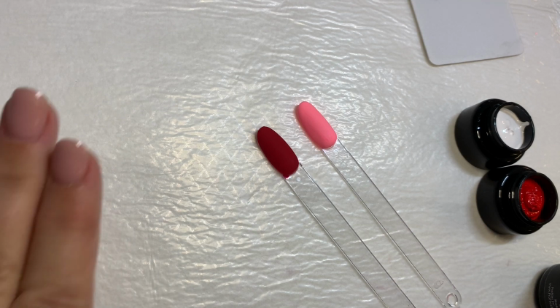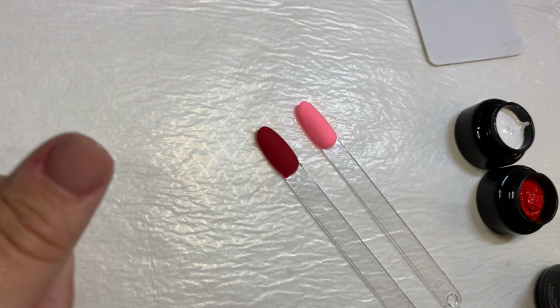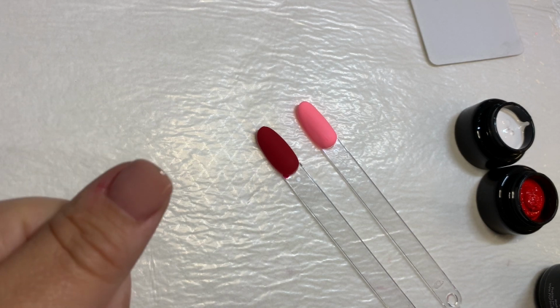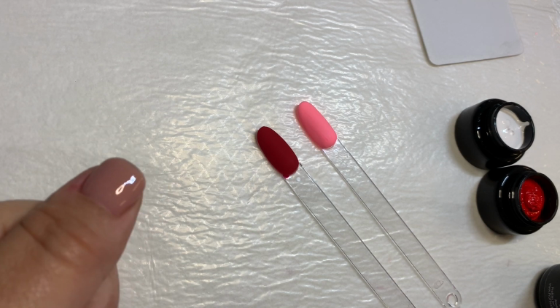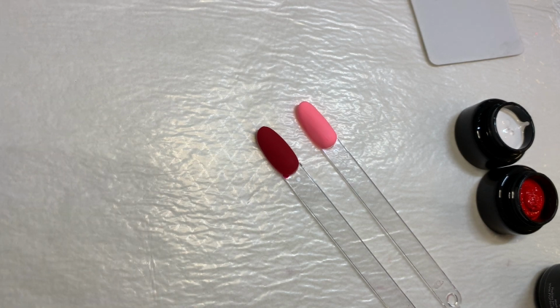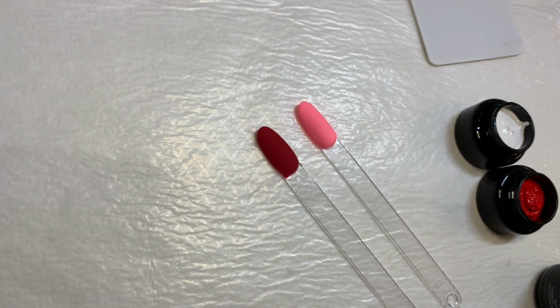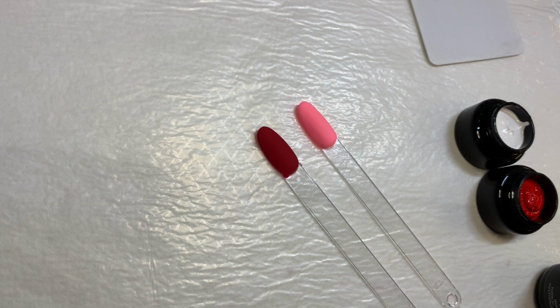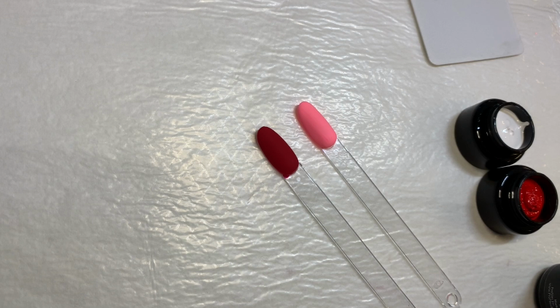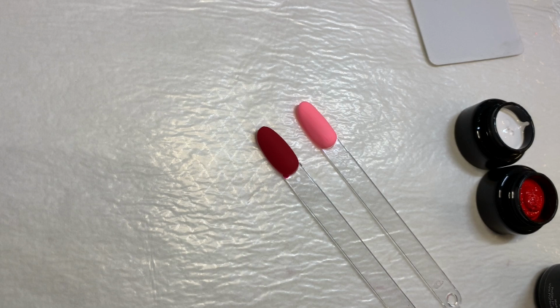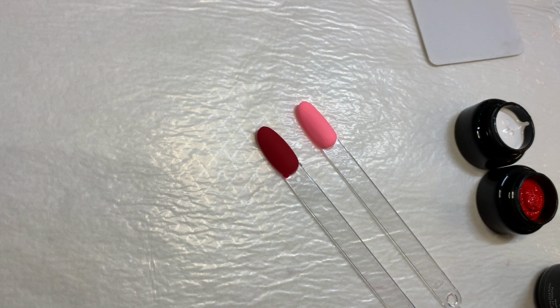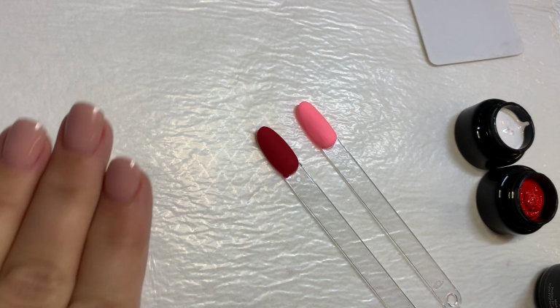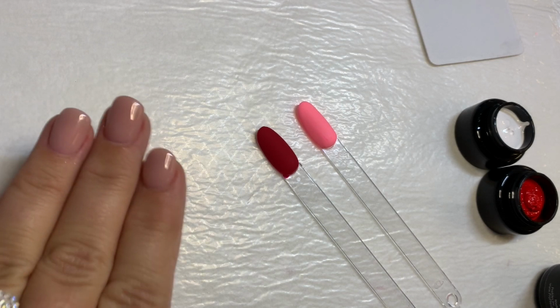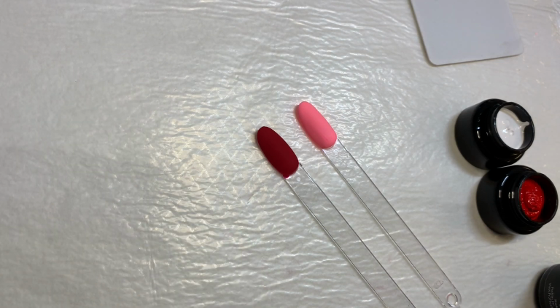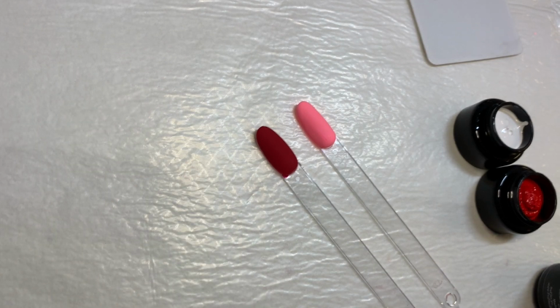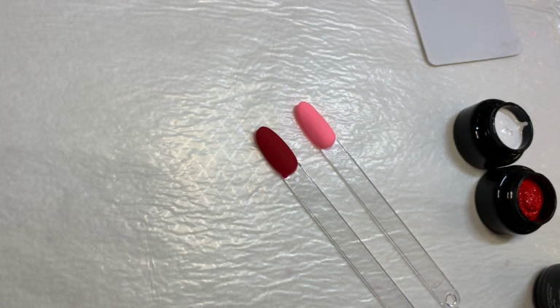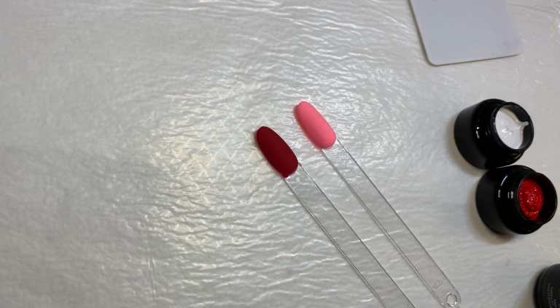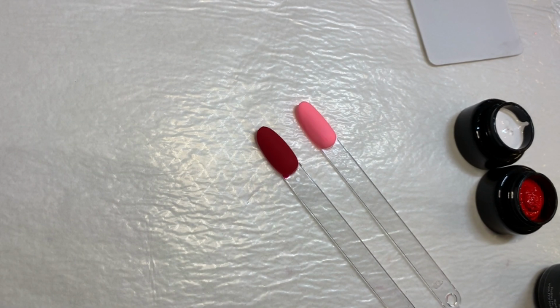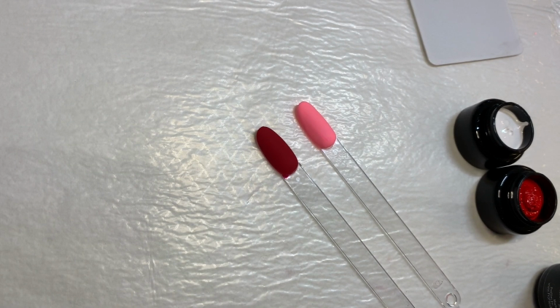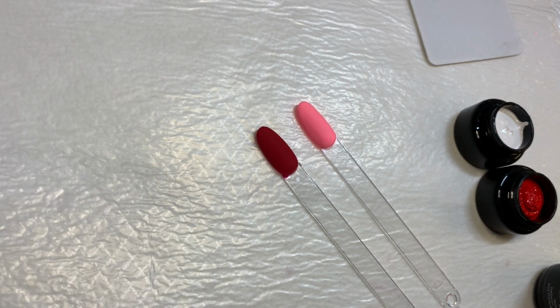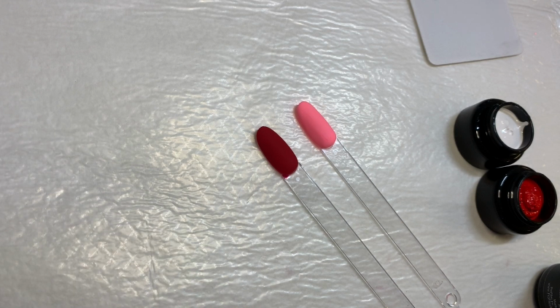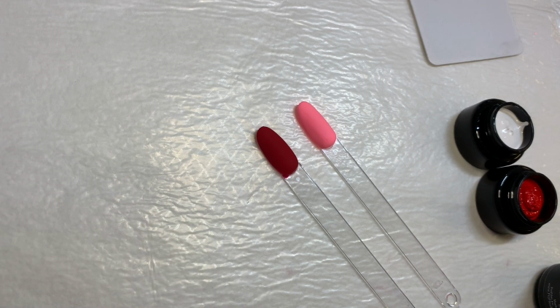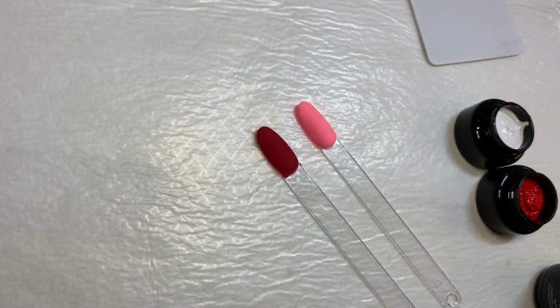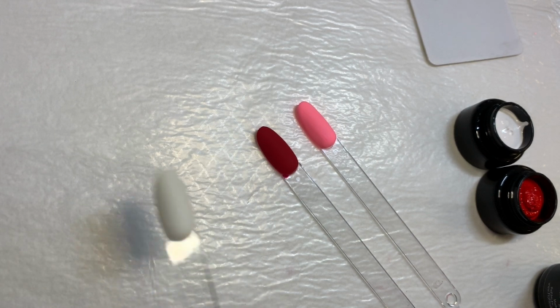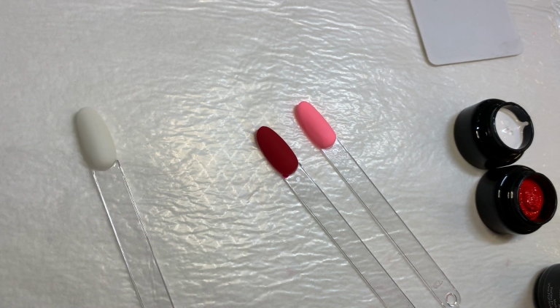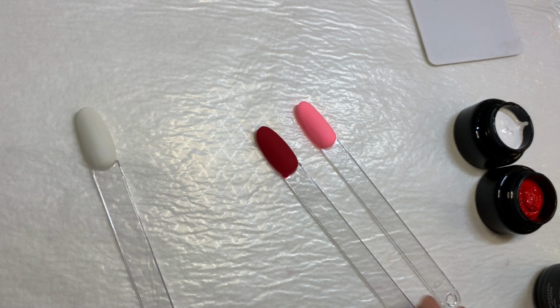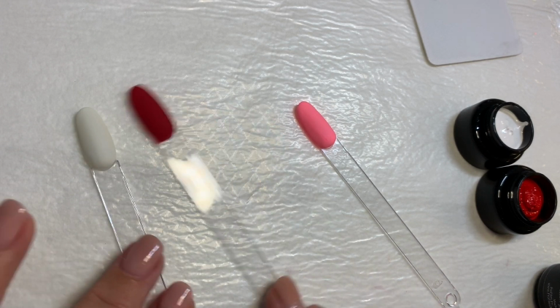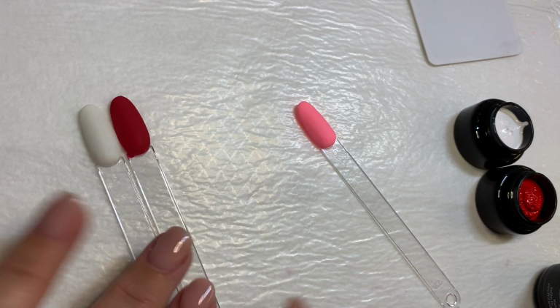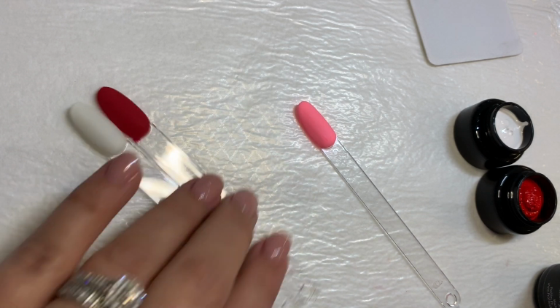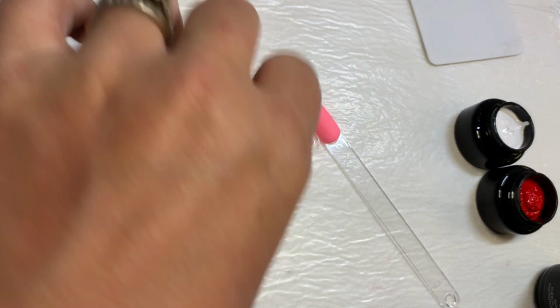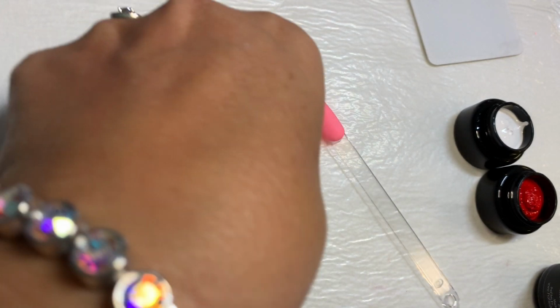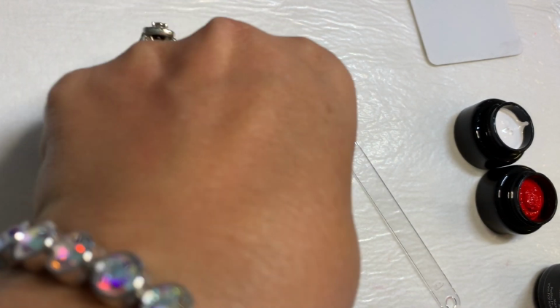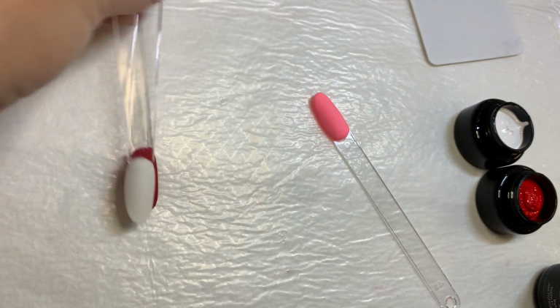All right, we're all cleaned up now. I still have not mastered the art of stamping and staying clean, apparently. All right, so now that we've got all of our tips, I'm going to turn these this way.